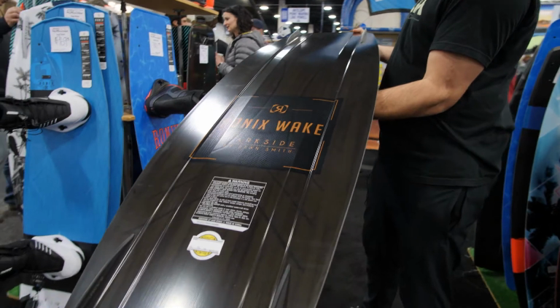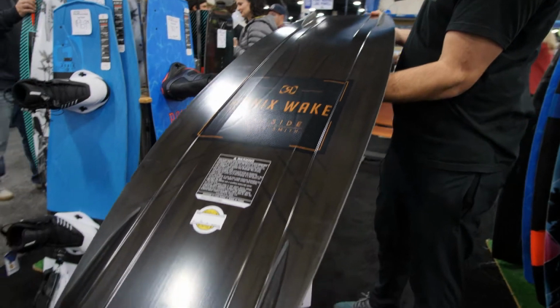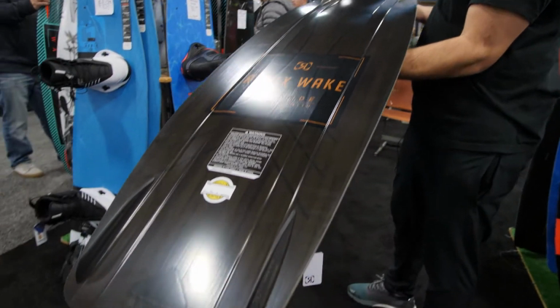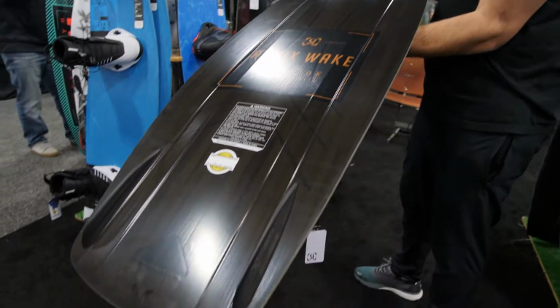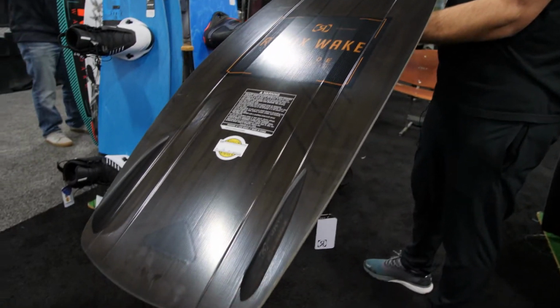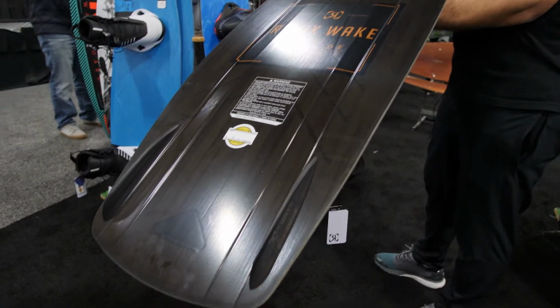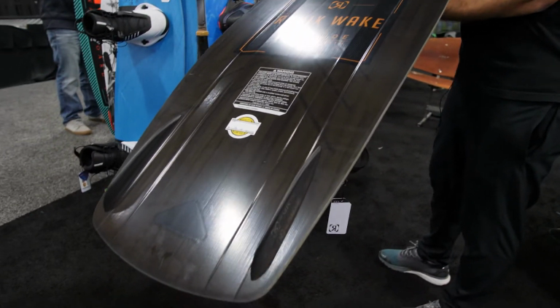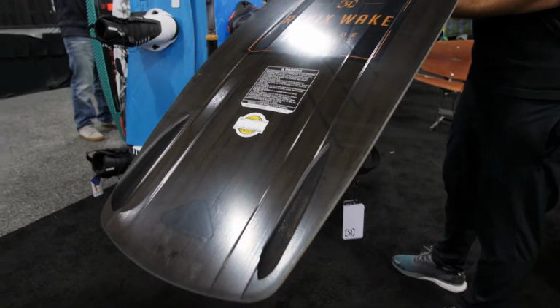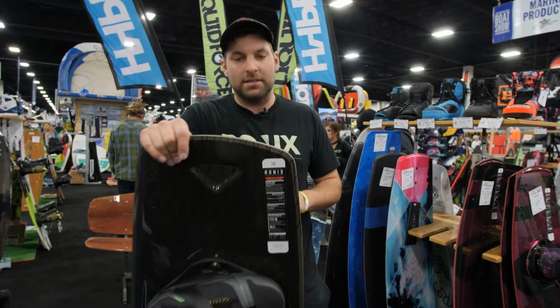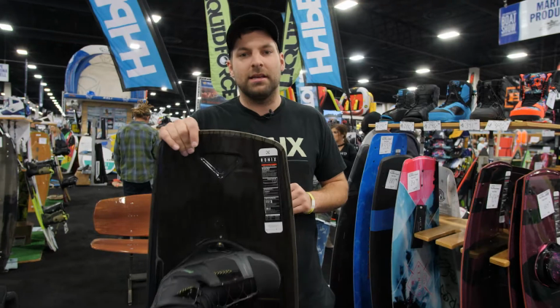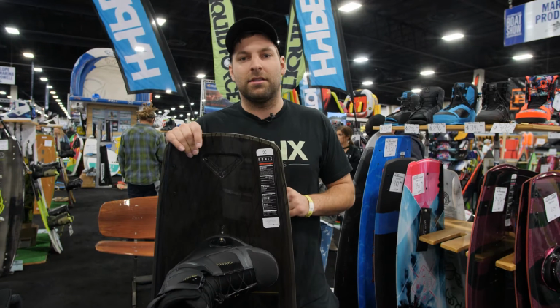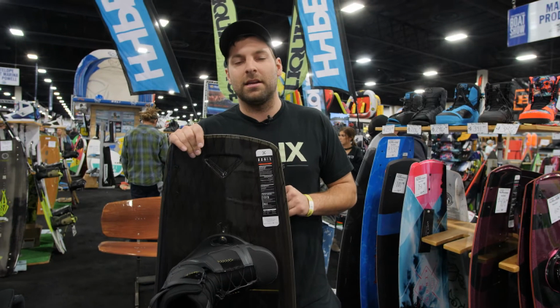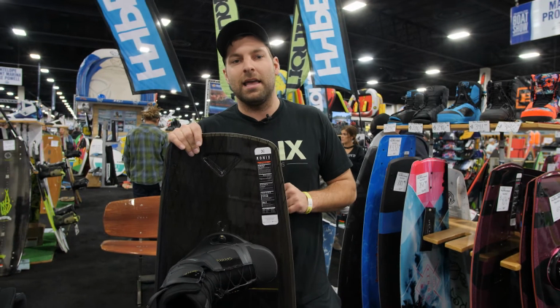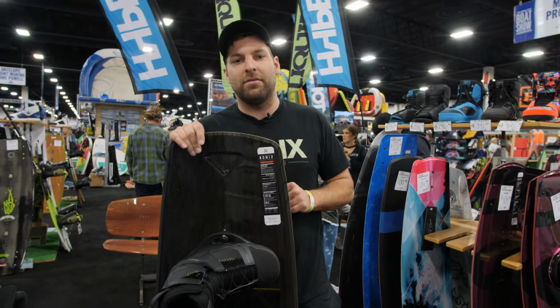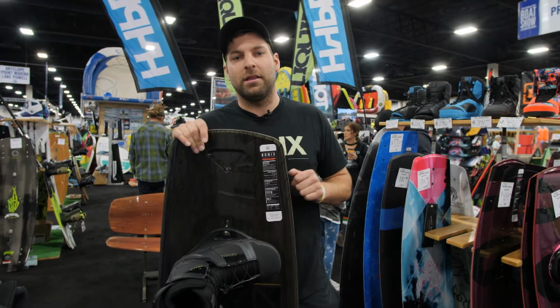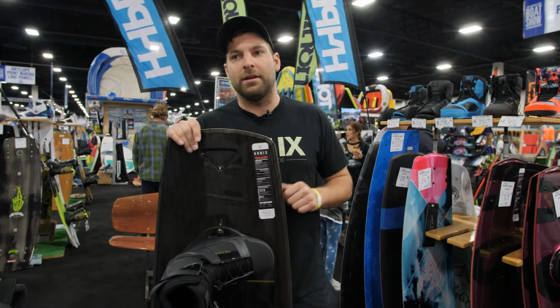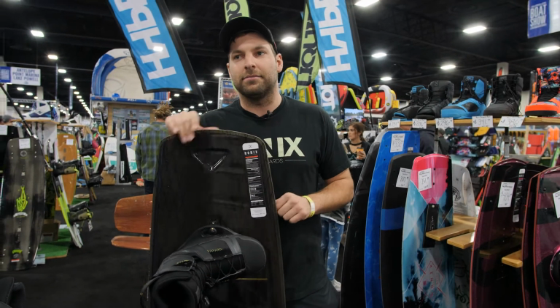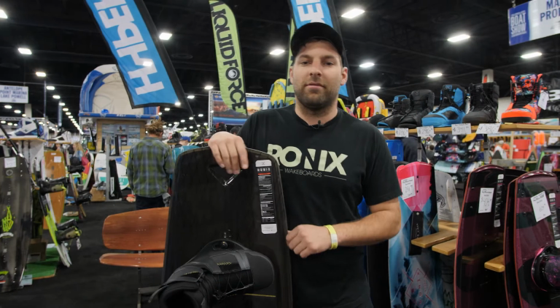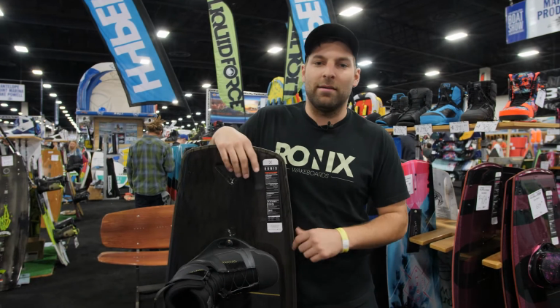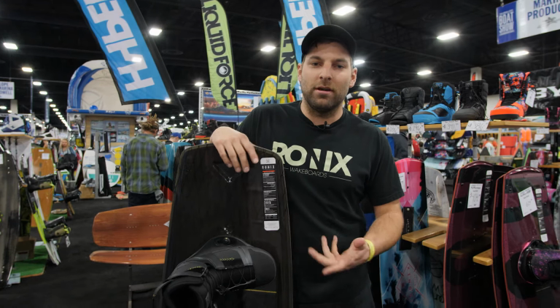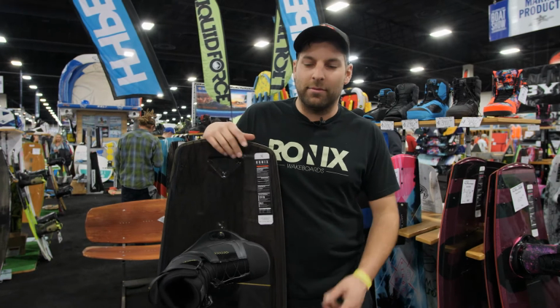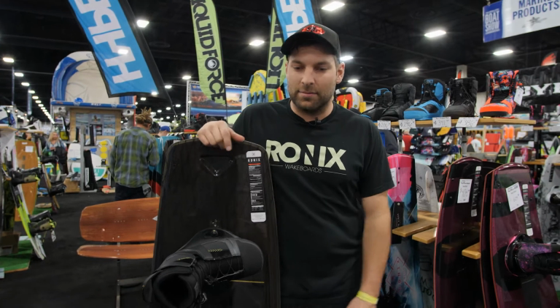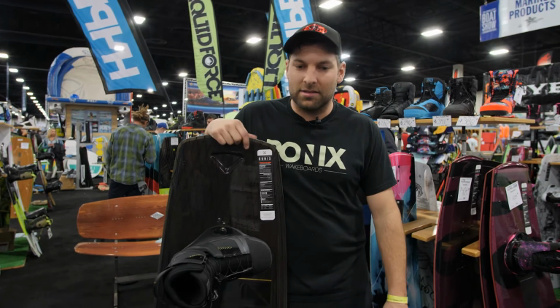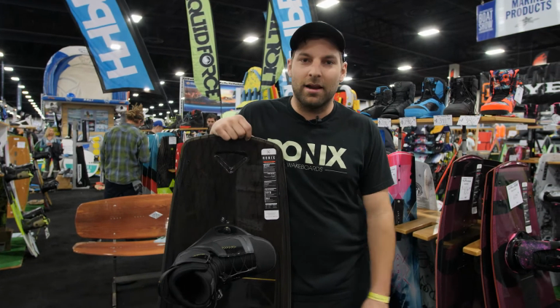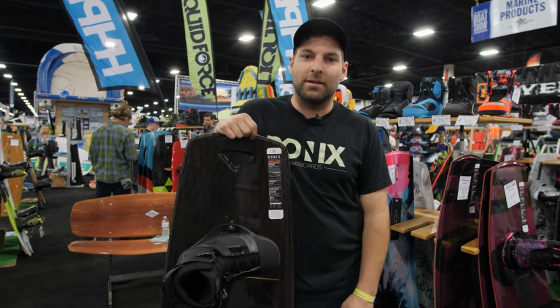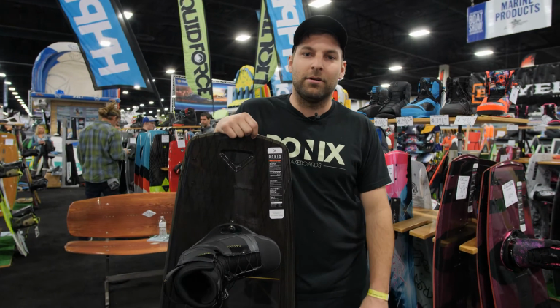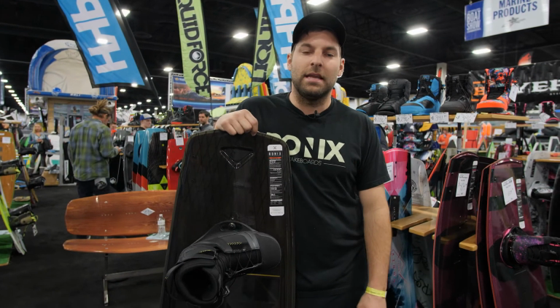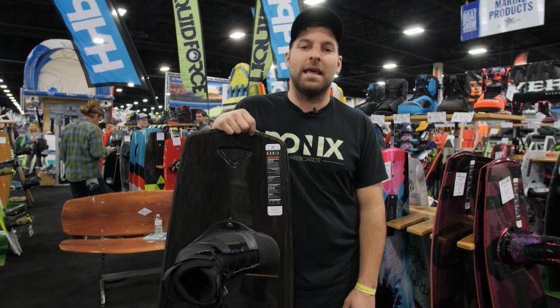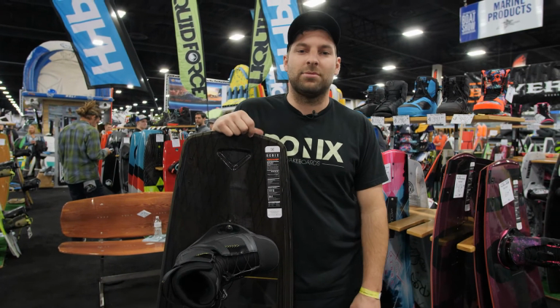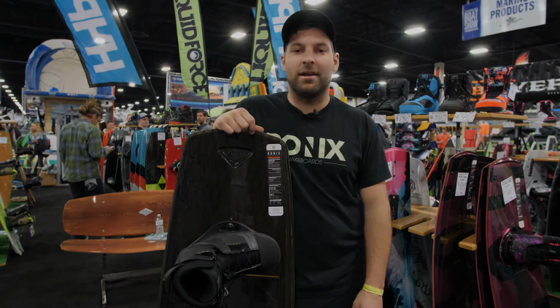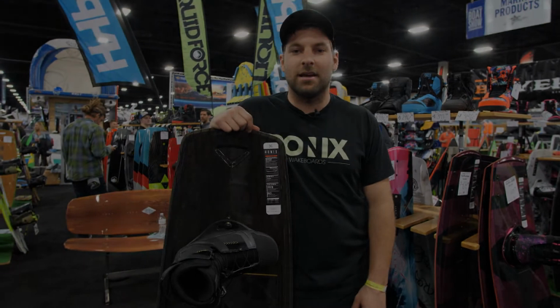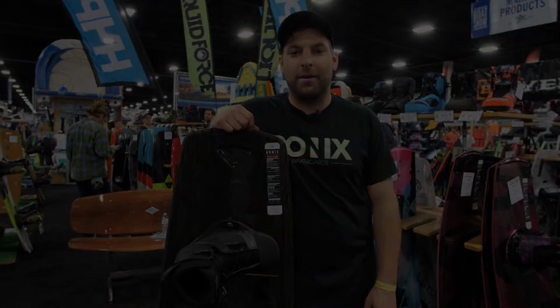It comes in three different sizes: a 136, a 139, and a 143. You can find more information about this product at Marine-Products.com.